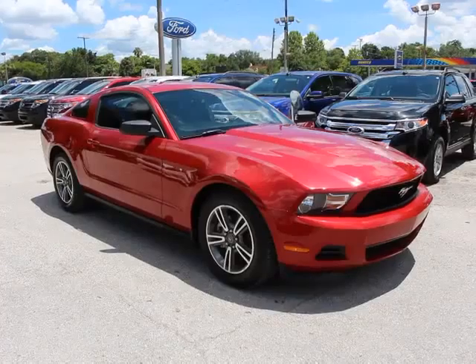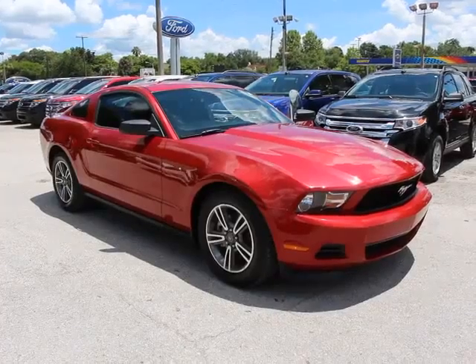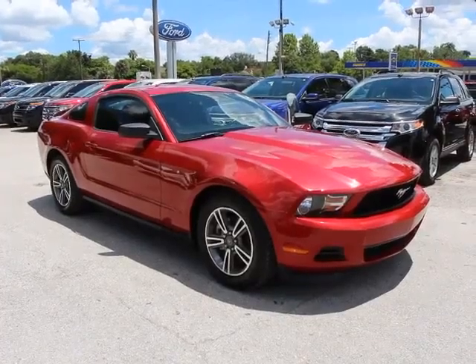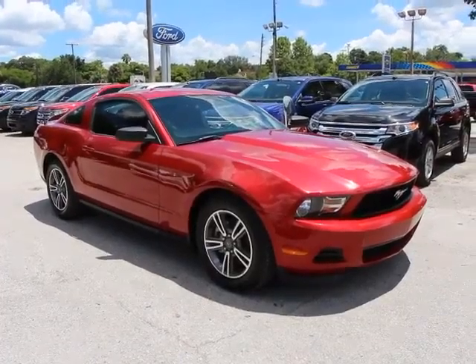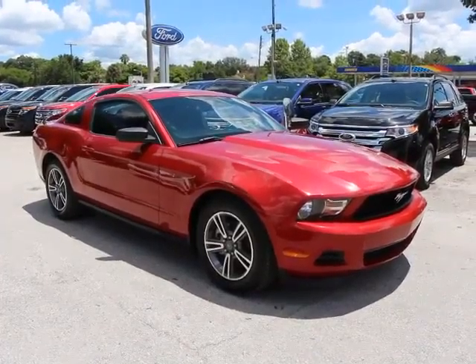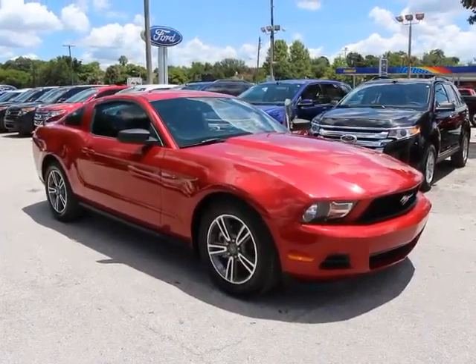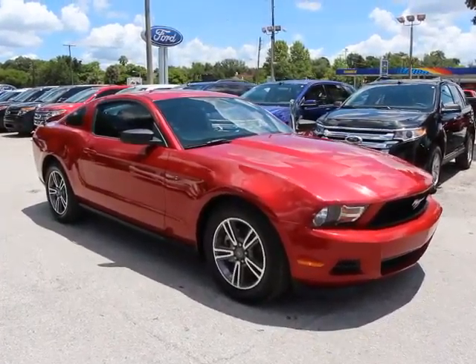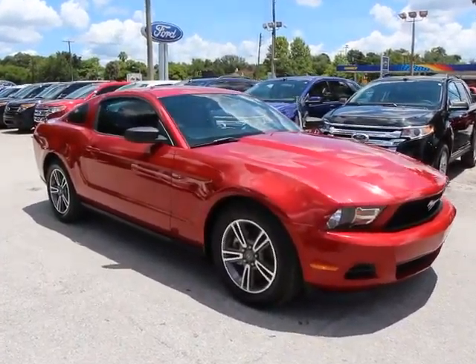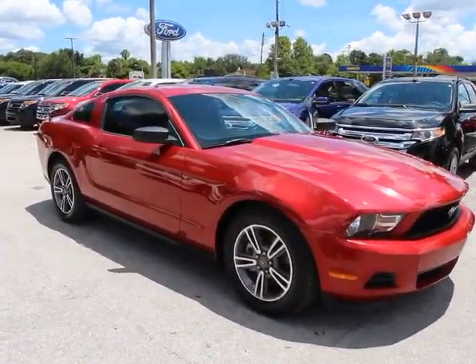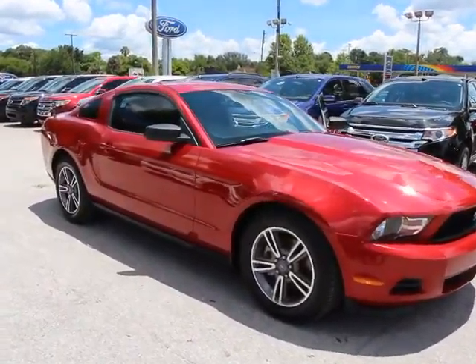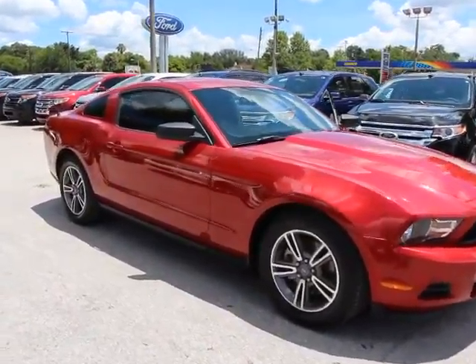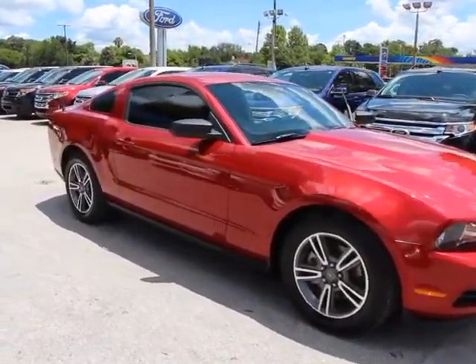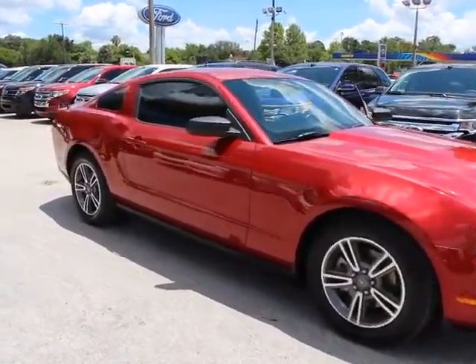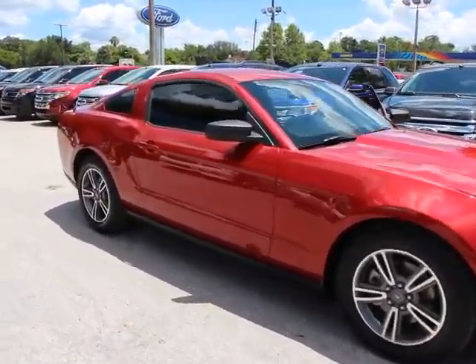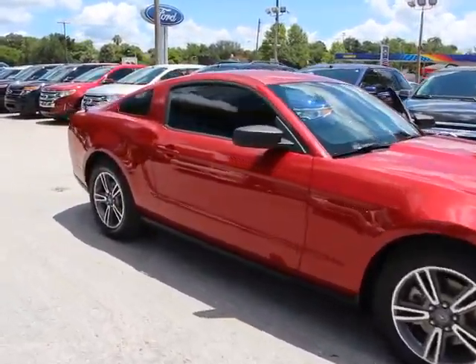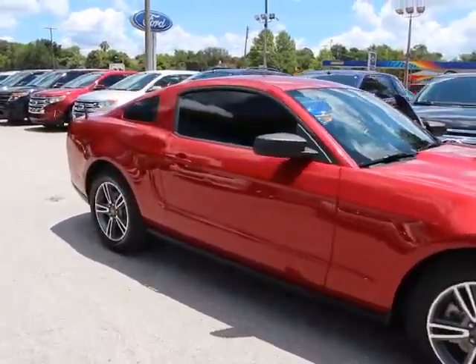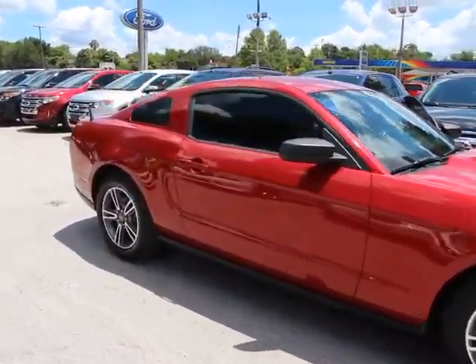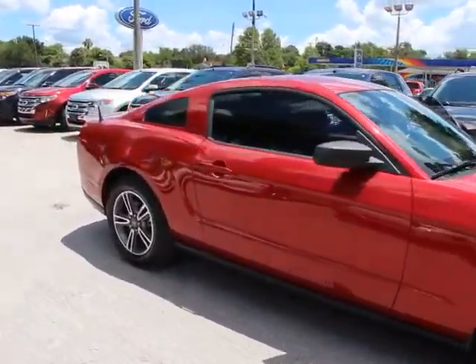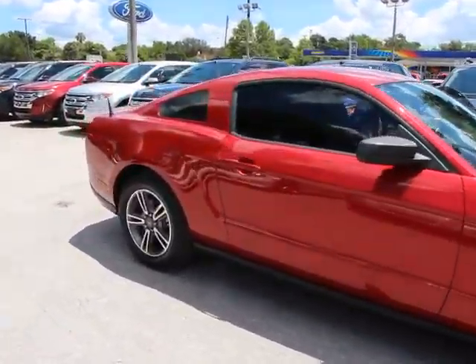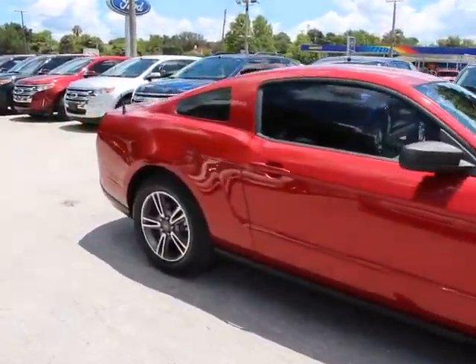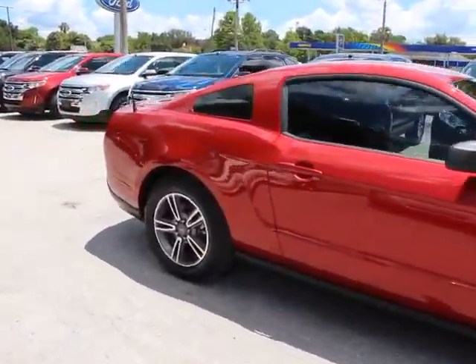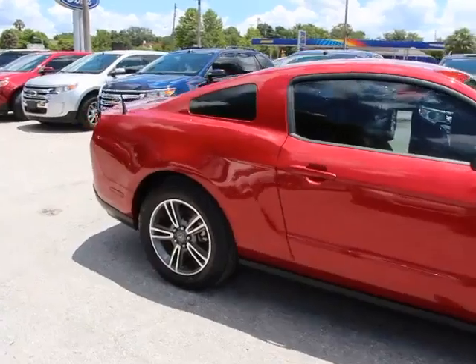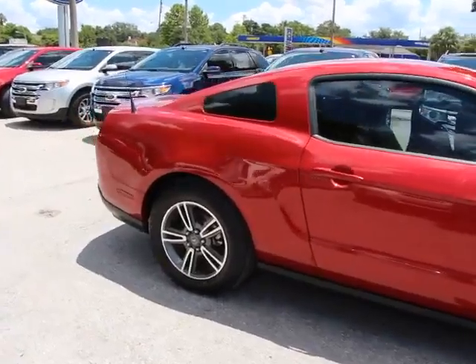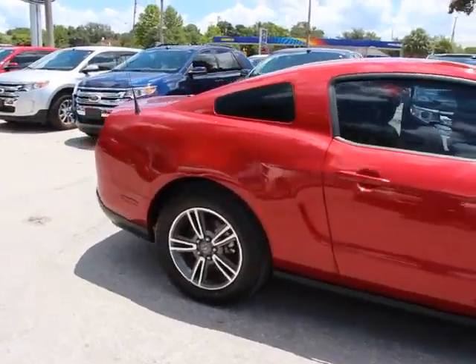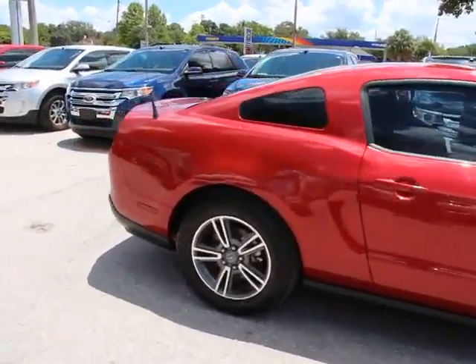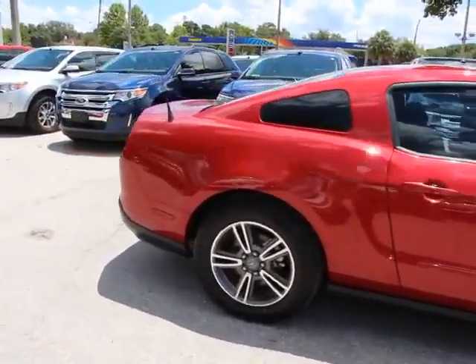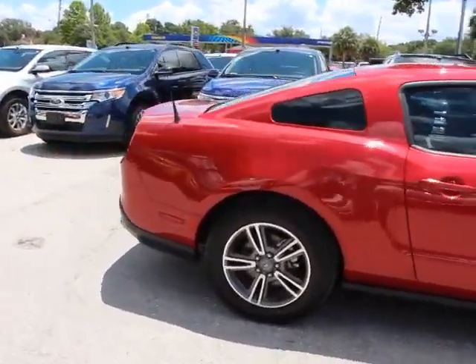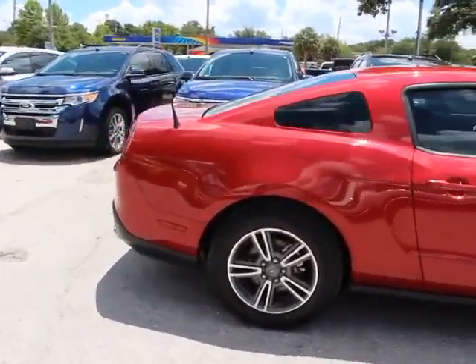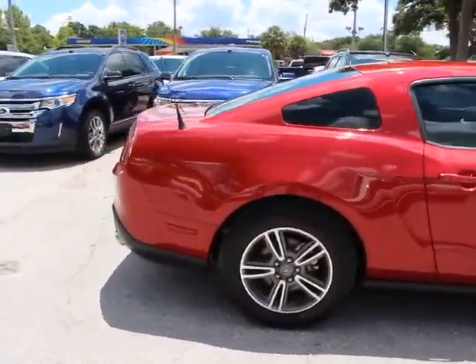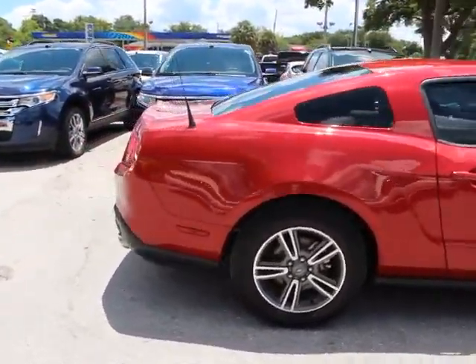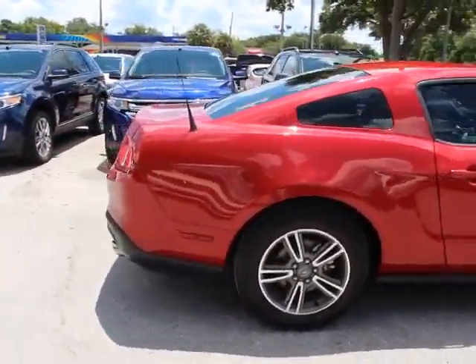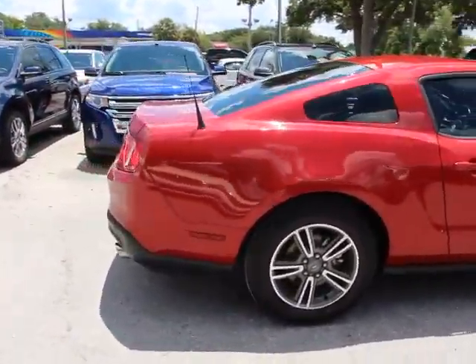2011 Mustang. The Mustang is race-worthy and ready for the track. This vehicle has less than 70,000 miles.